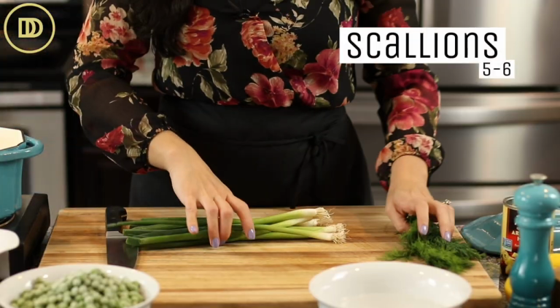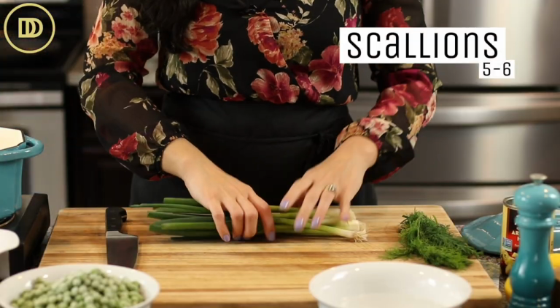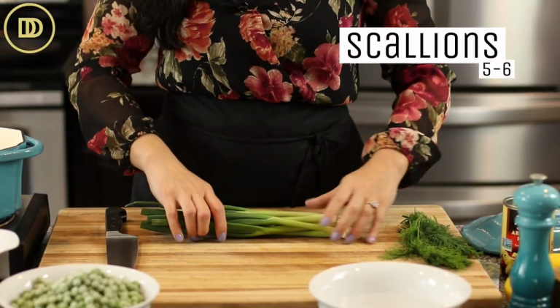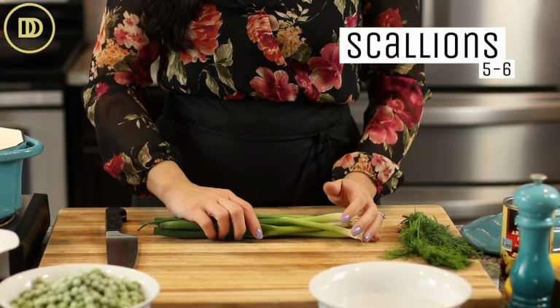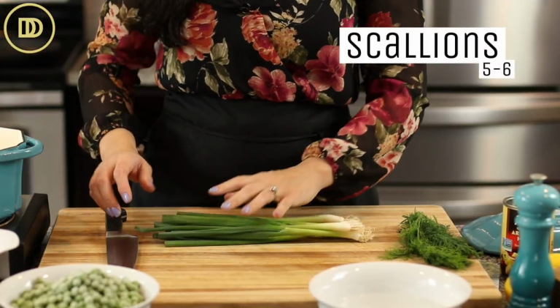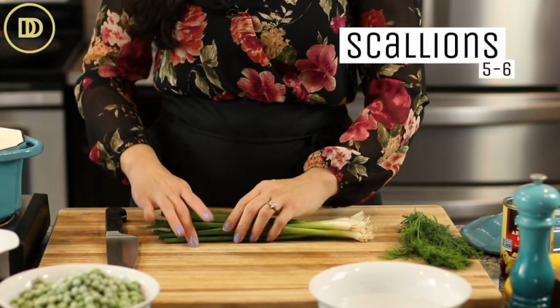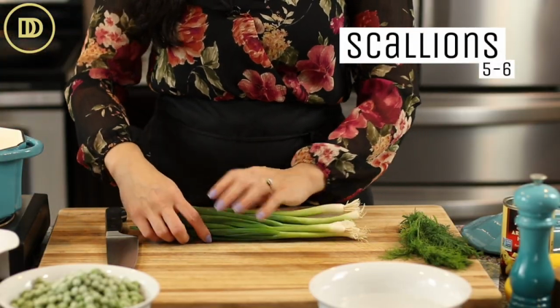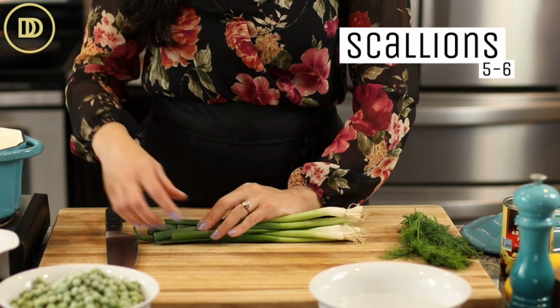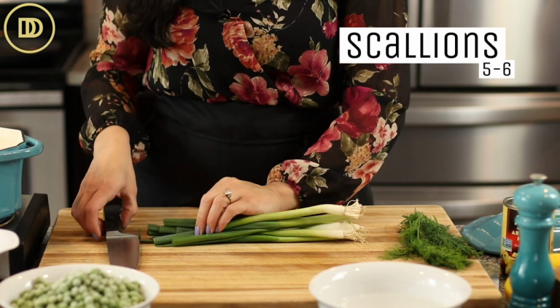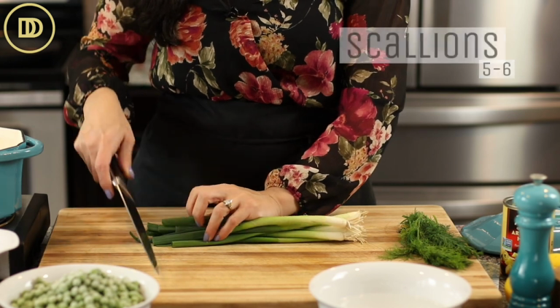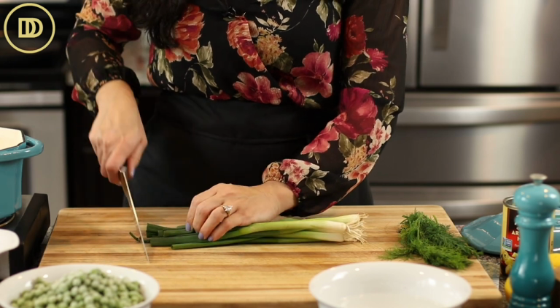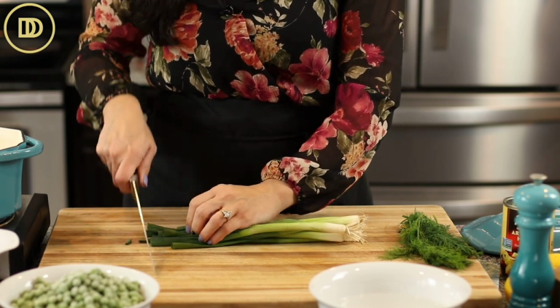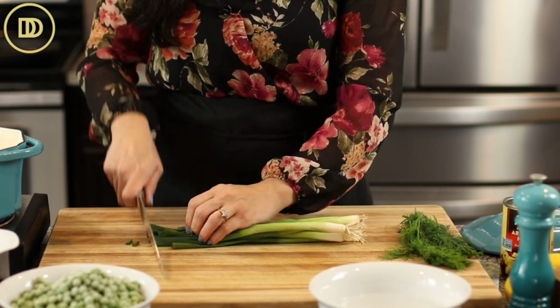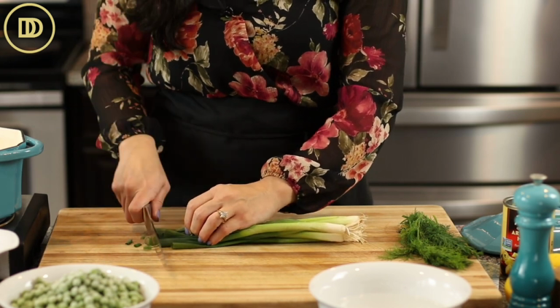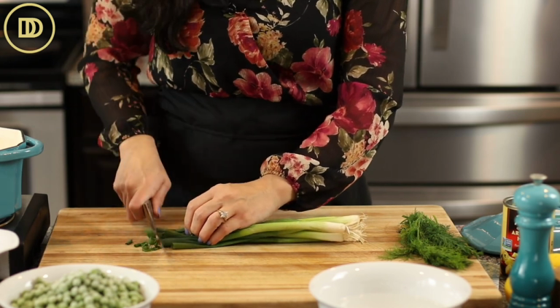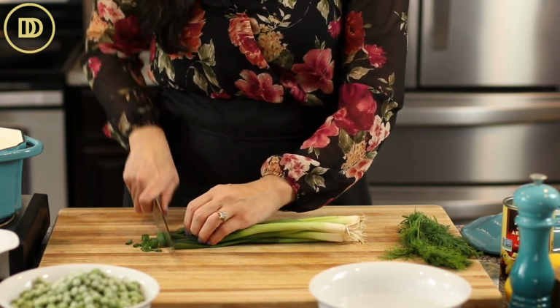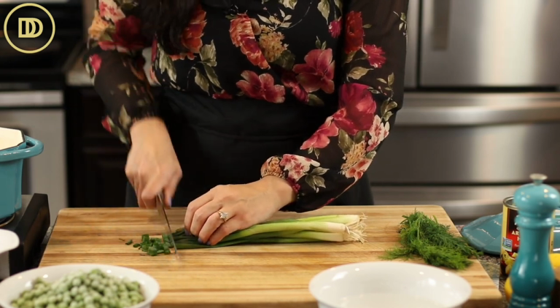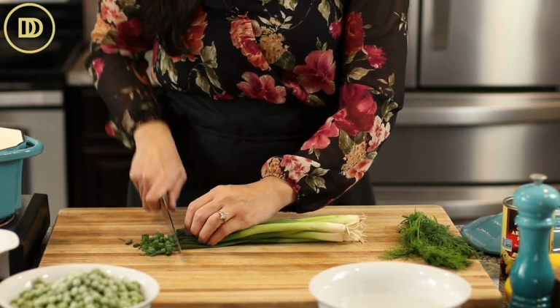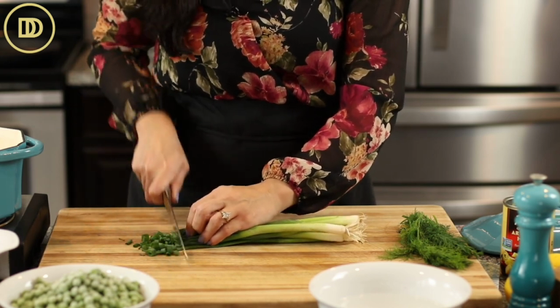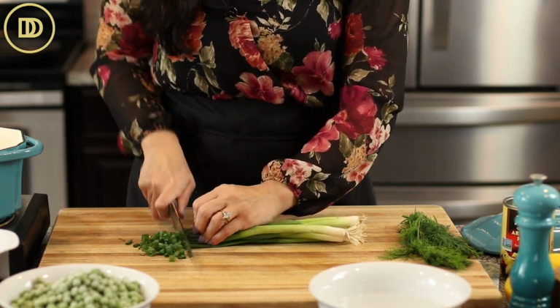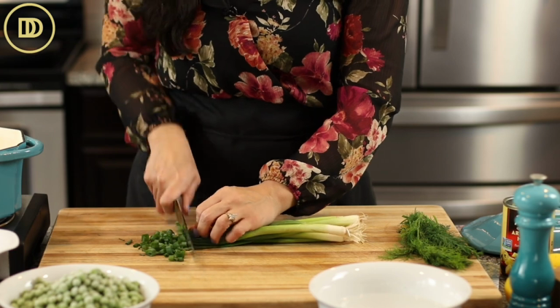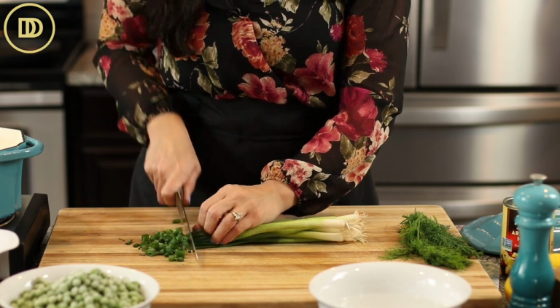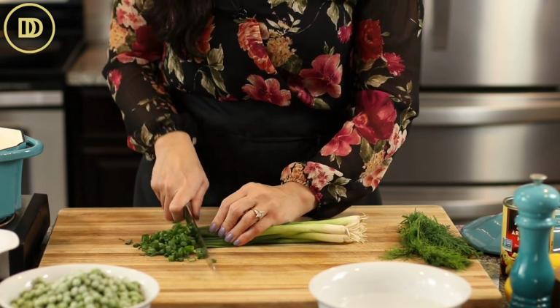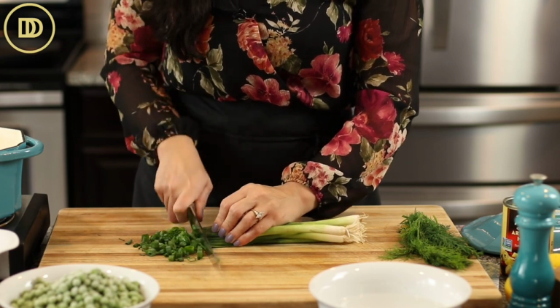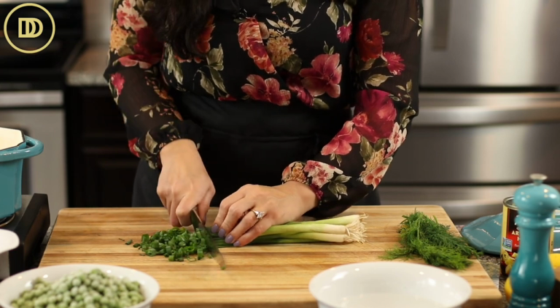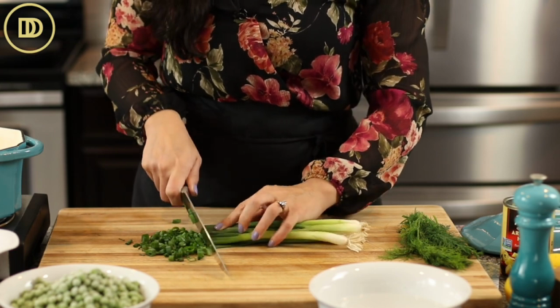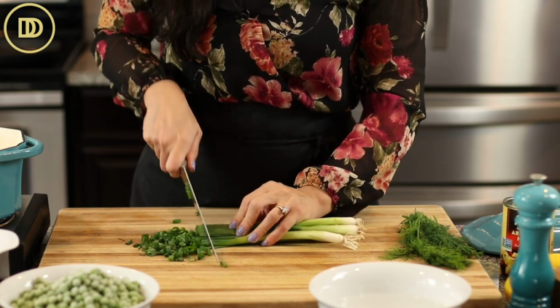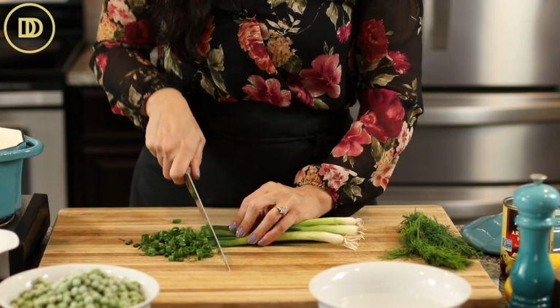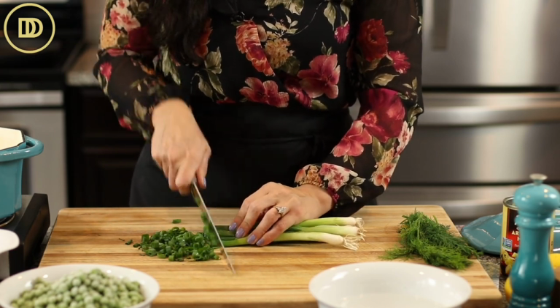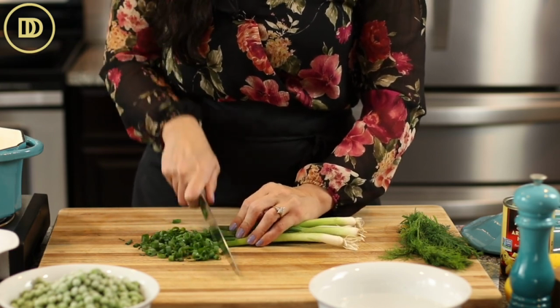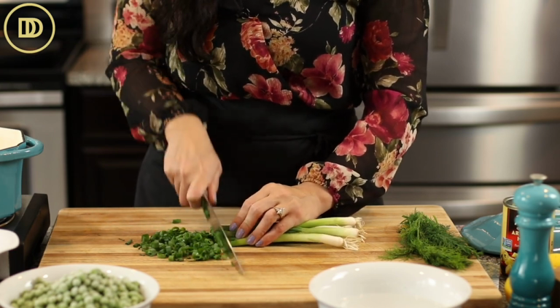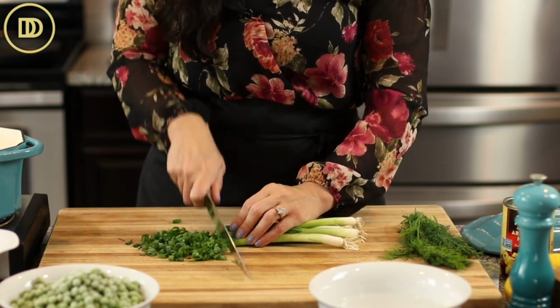We're going to start off with five or six scallions, also known as green onions in some parts of the world, and you're just going to finely chop them or thinly slice them. We're going all the way down to the ends — we want to use all parts of the scallions for this.